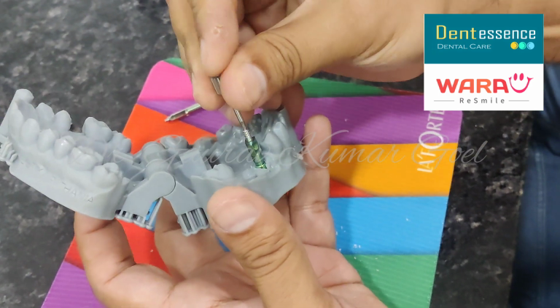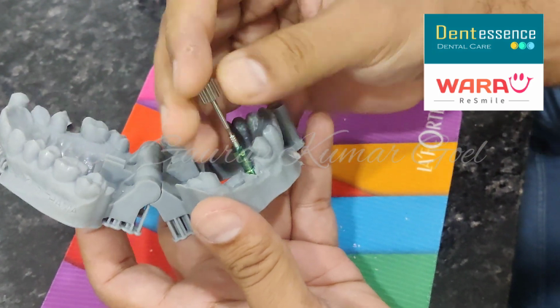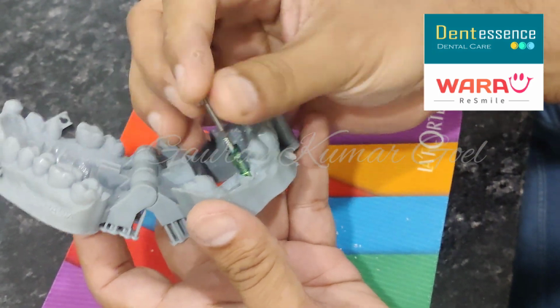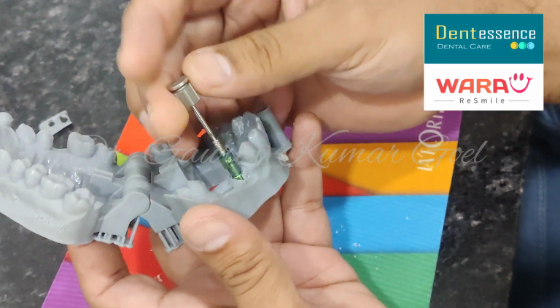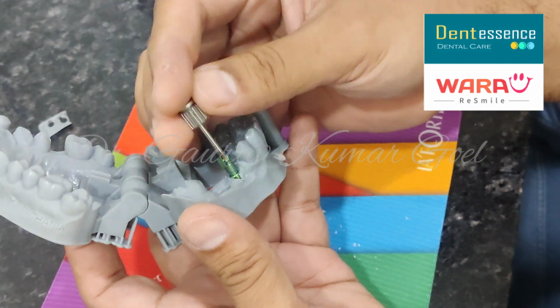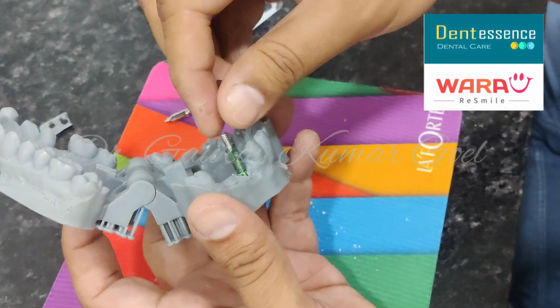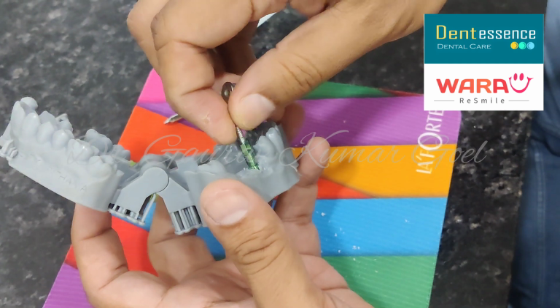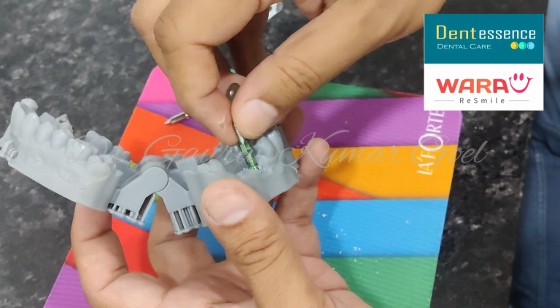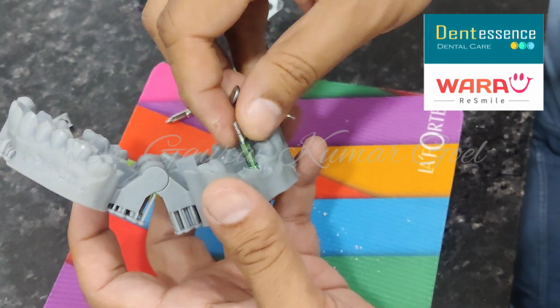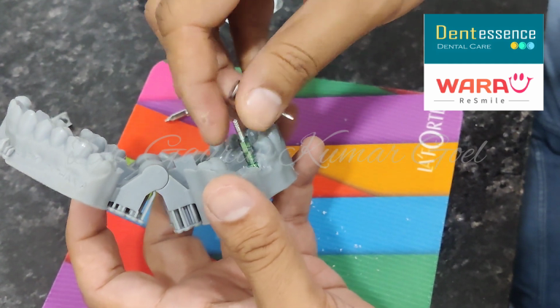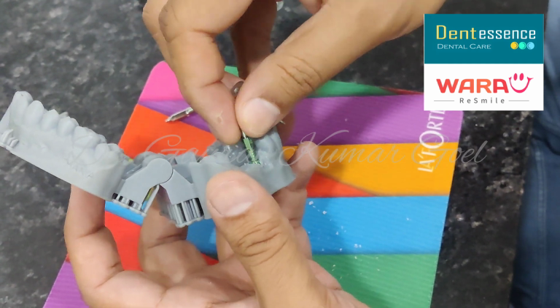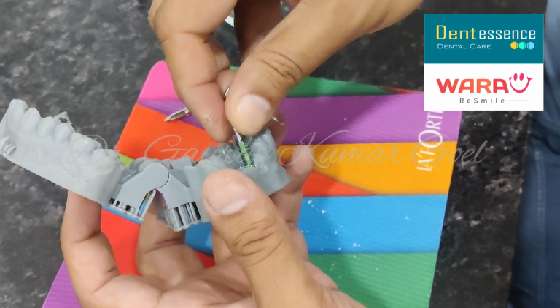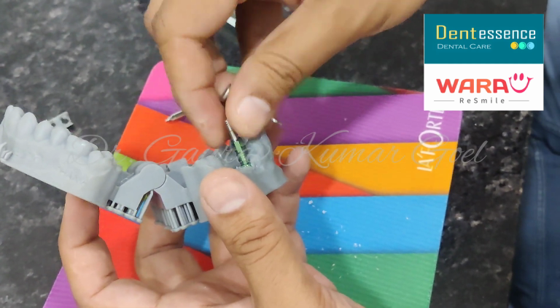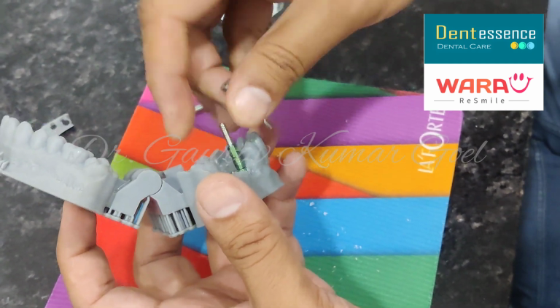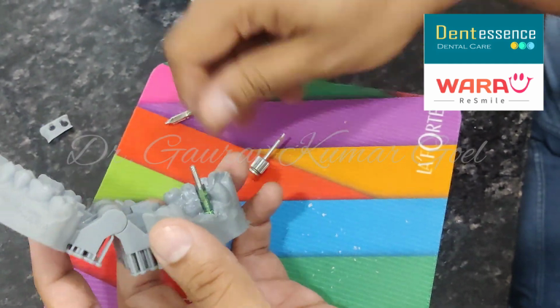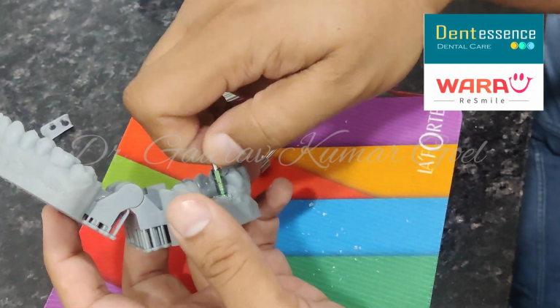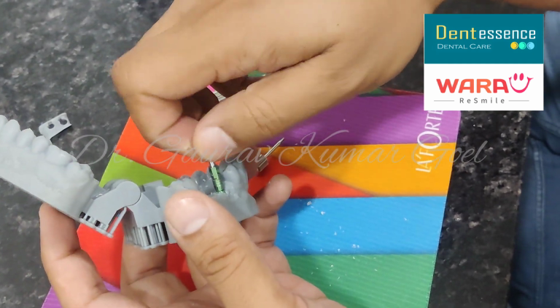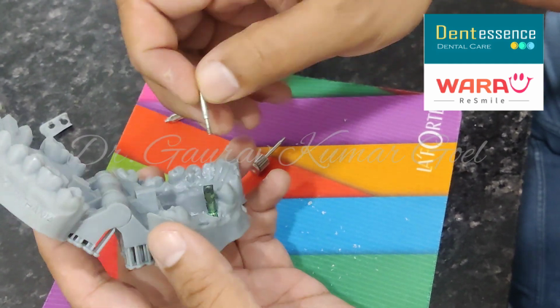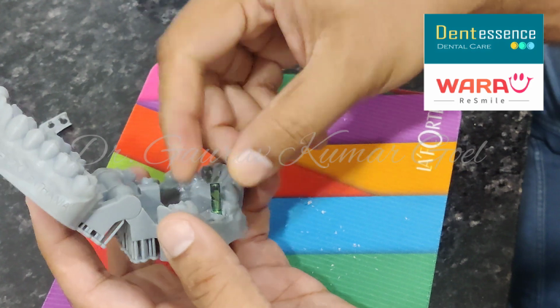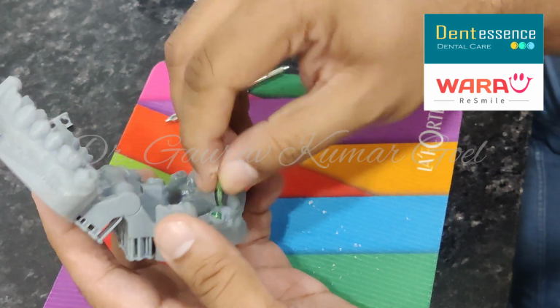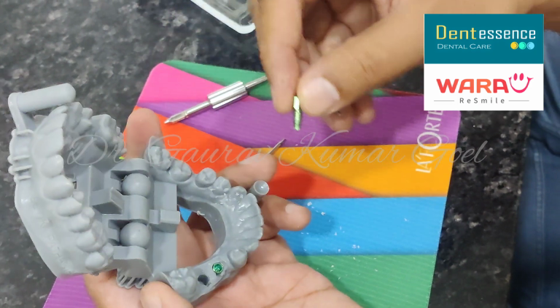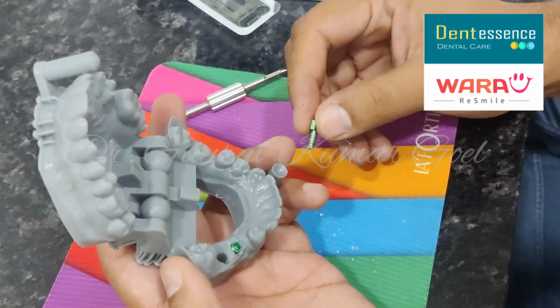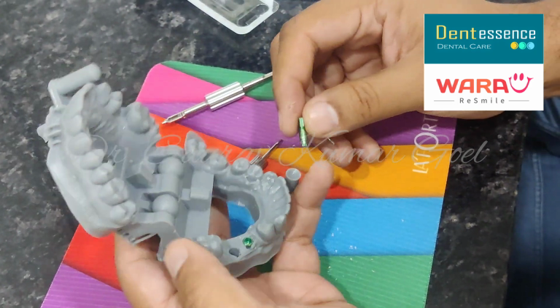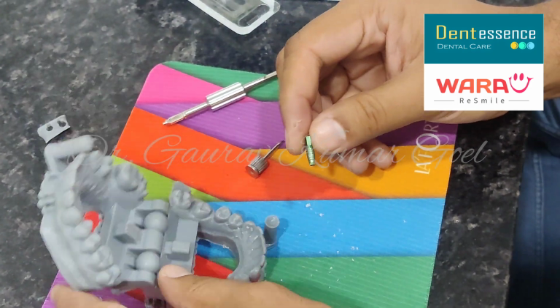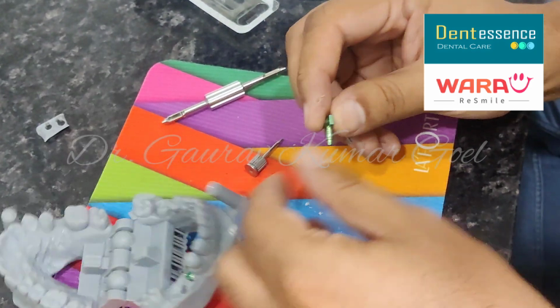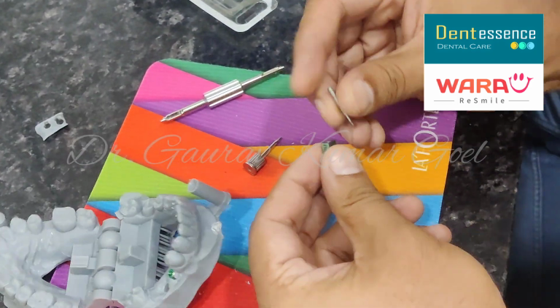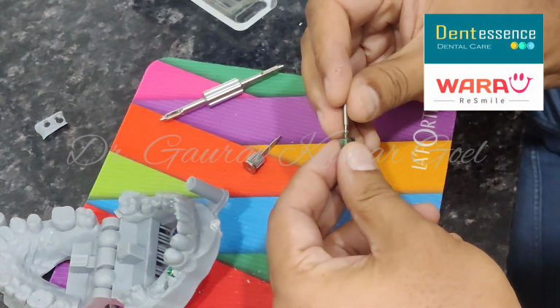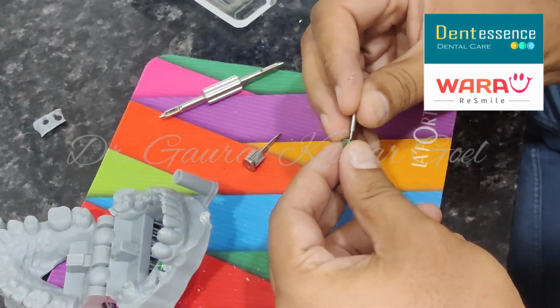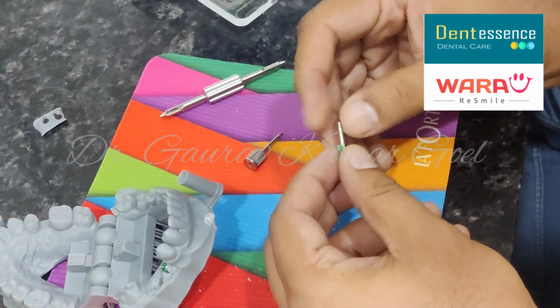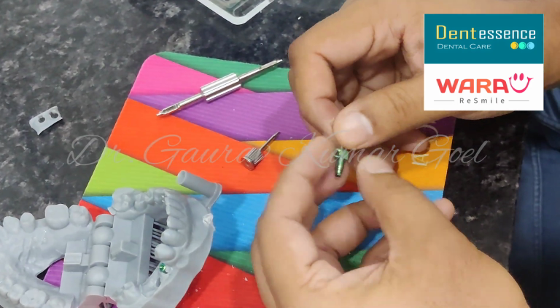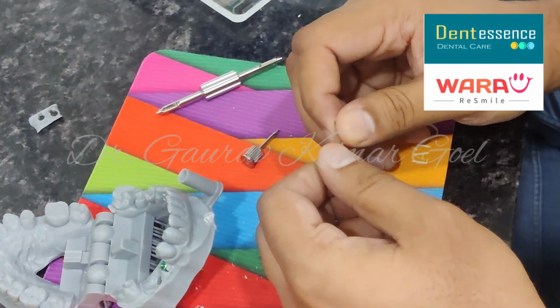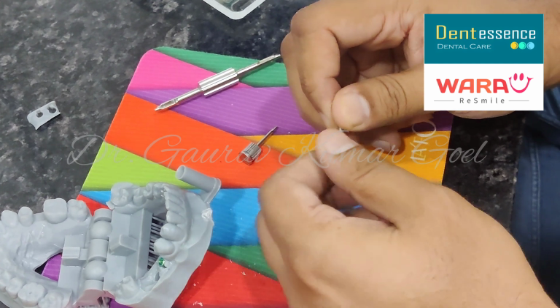We can just remove this impression post that we had put — this was just to hold it while placing it, otherwise it is not required. Similarly, let us place the other one also.